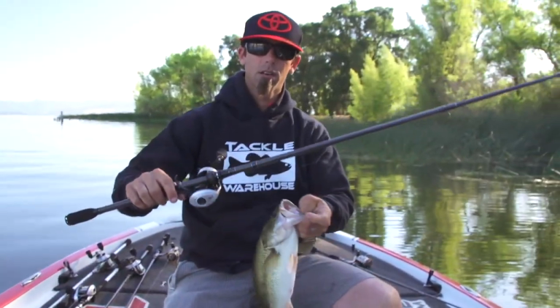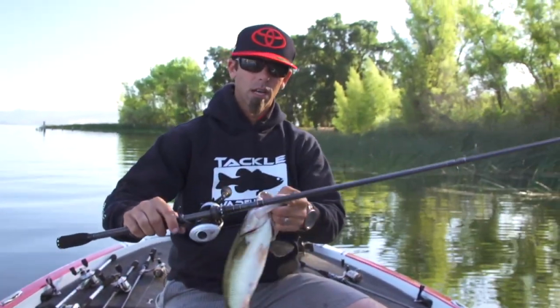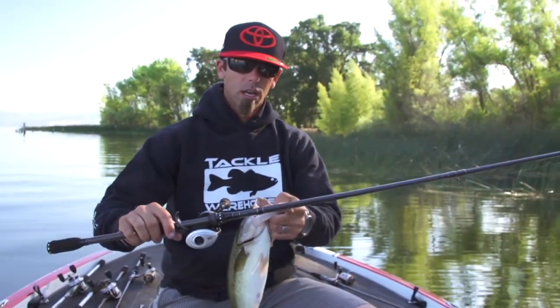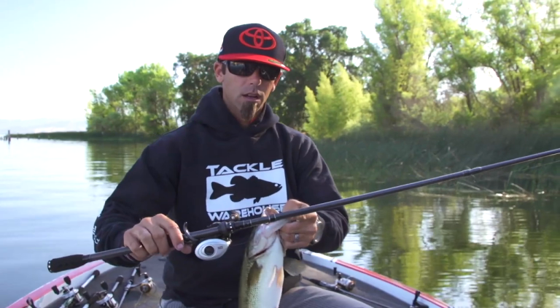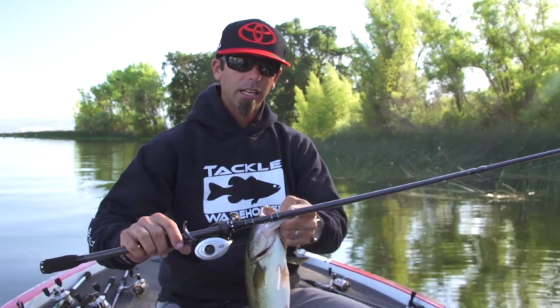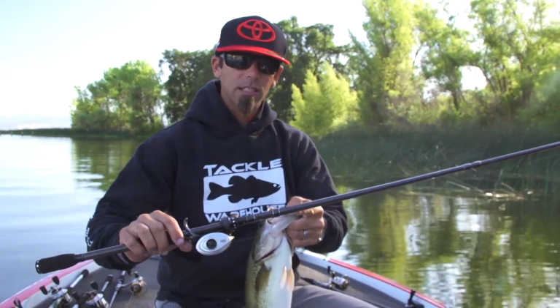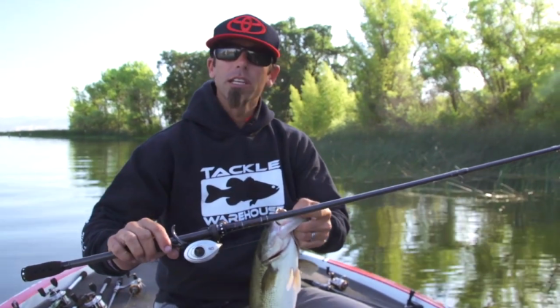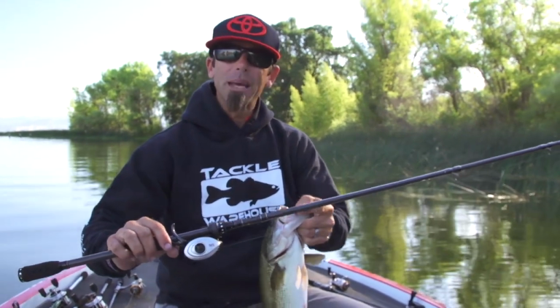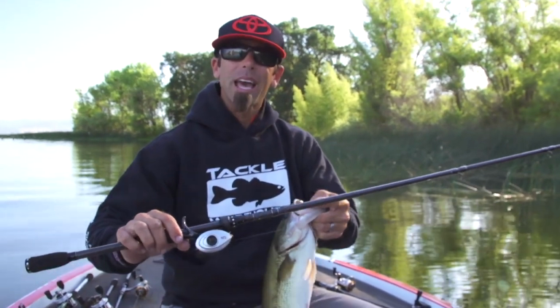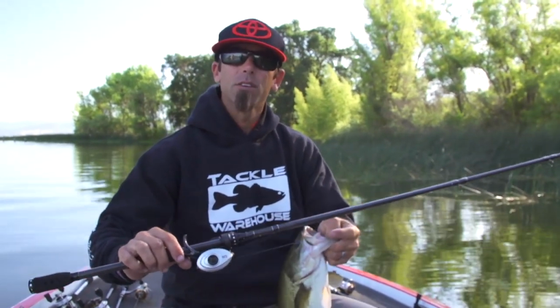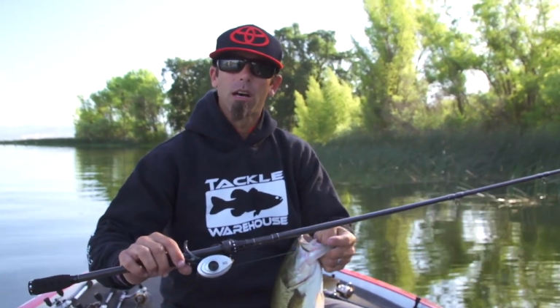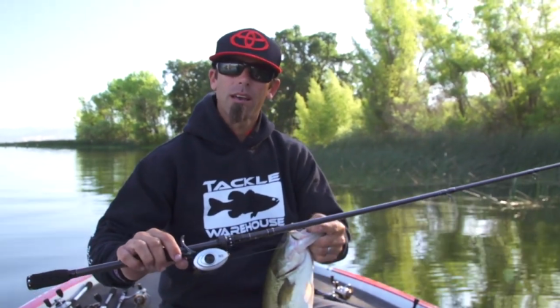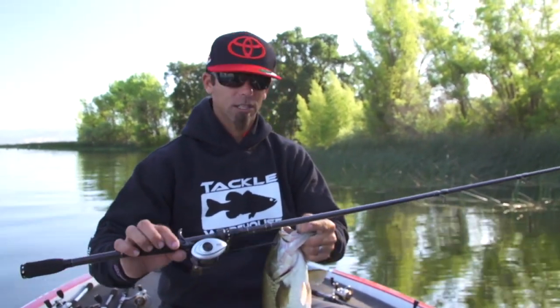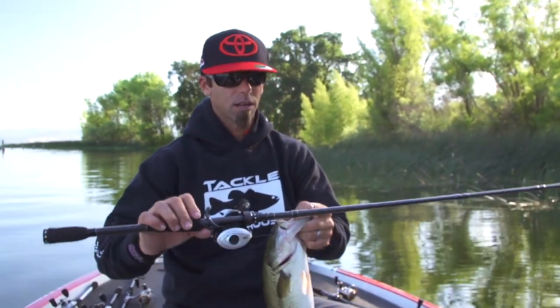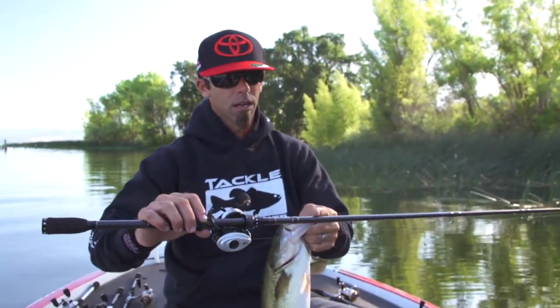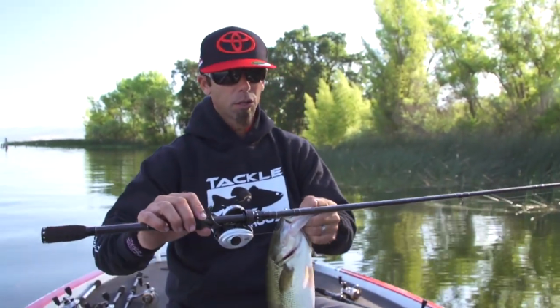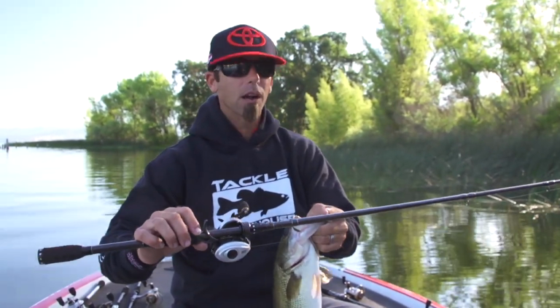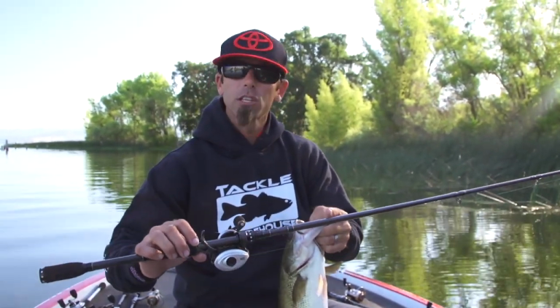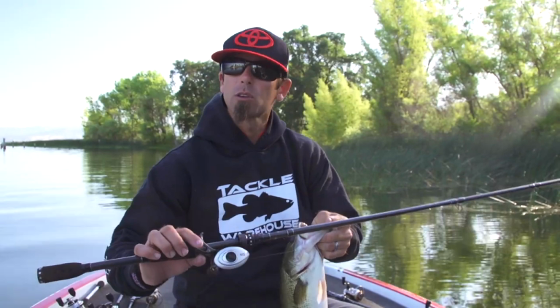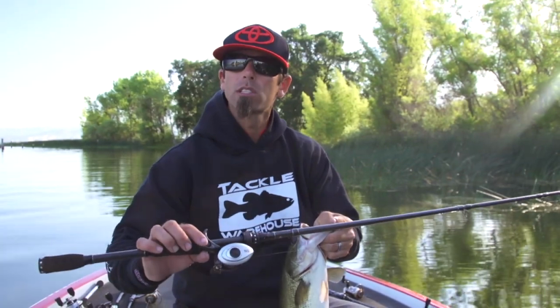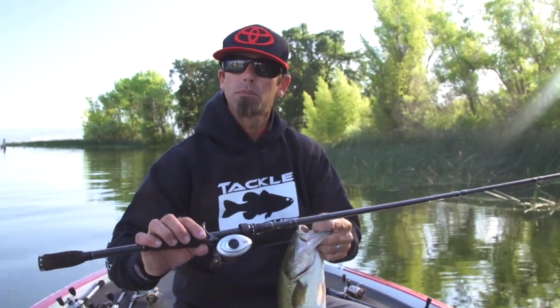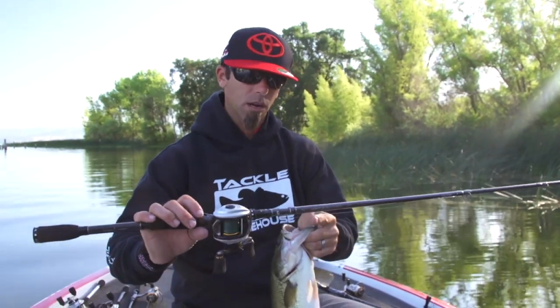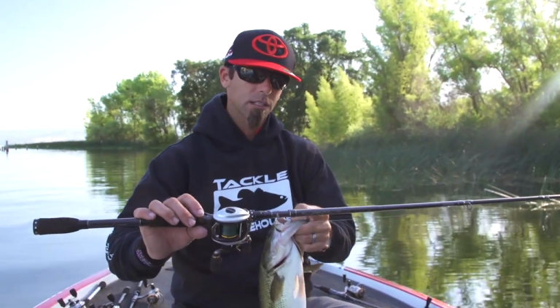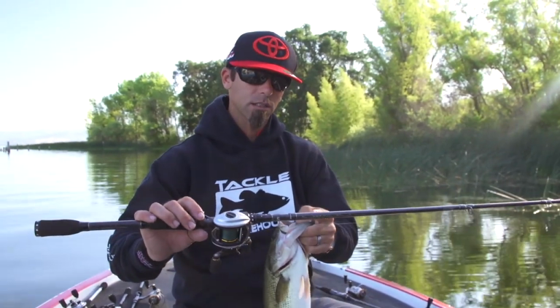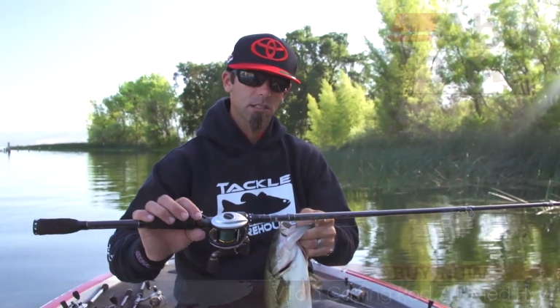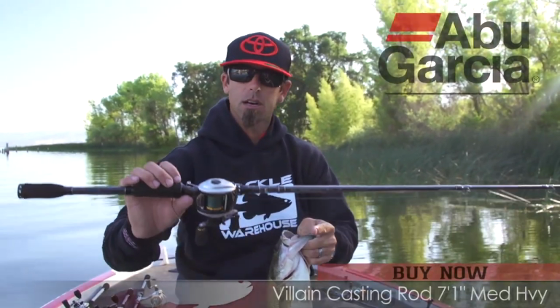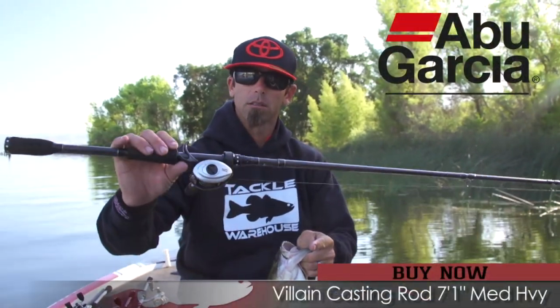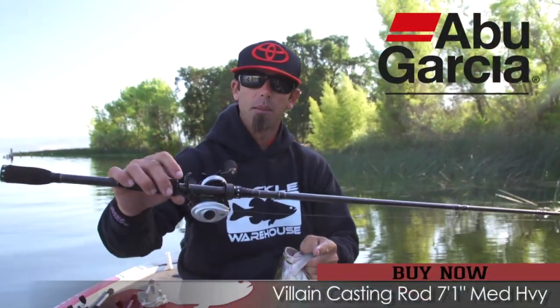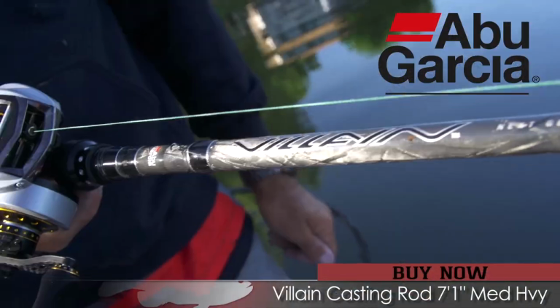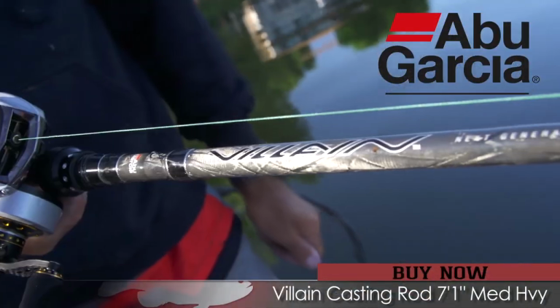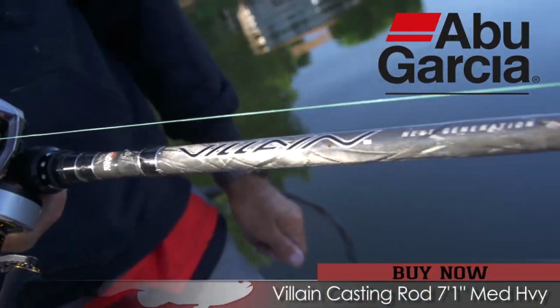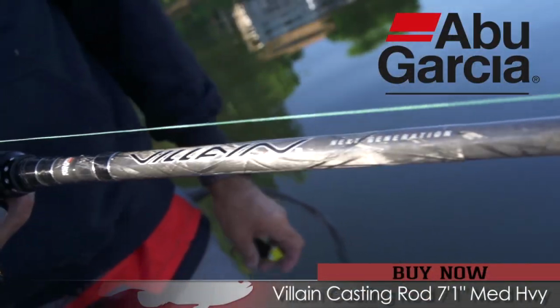The rod is pretty key, too. A lot of guys think you need a big, heavy action rod when you're frog fishing, but you actually want some tip to the rod. This is an Abu Garcia rod — this is a Villain.